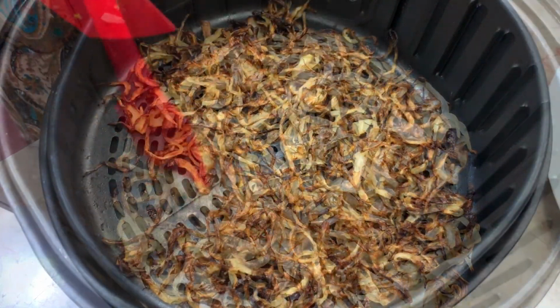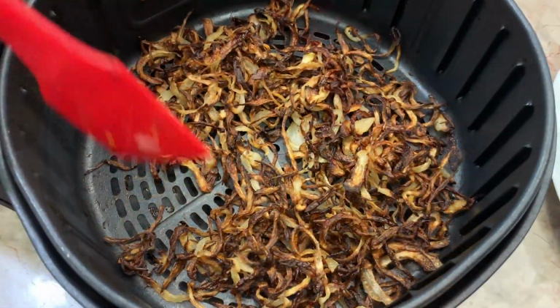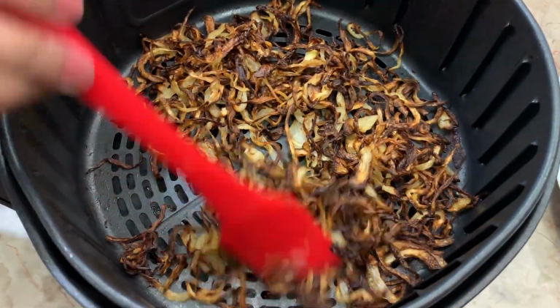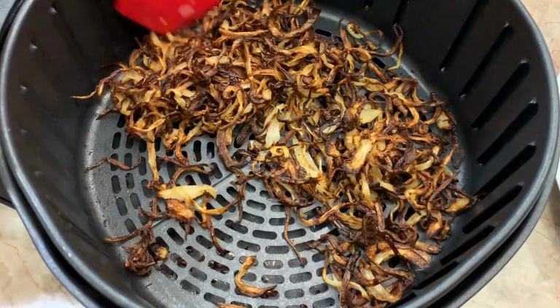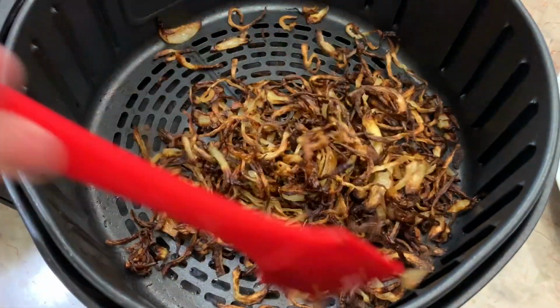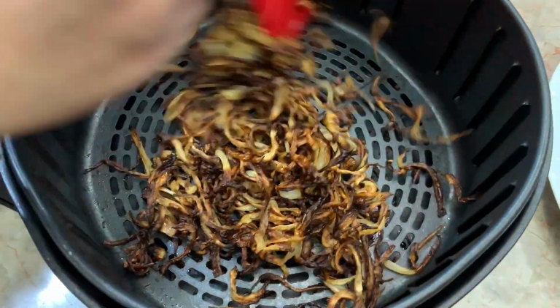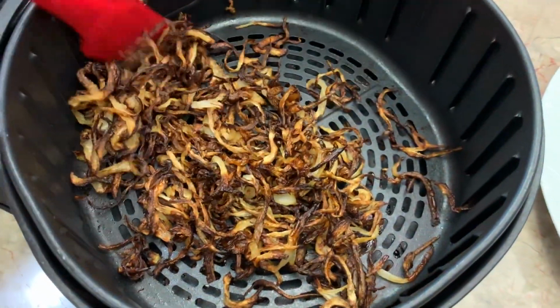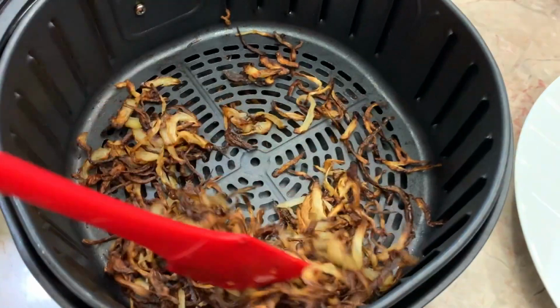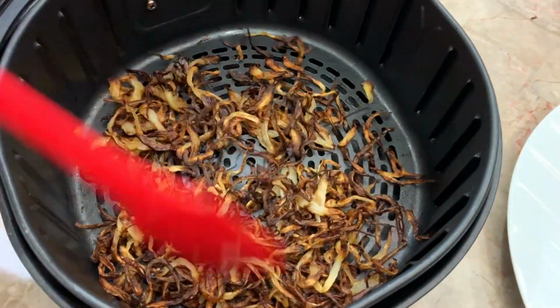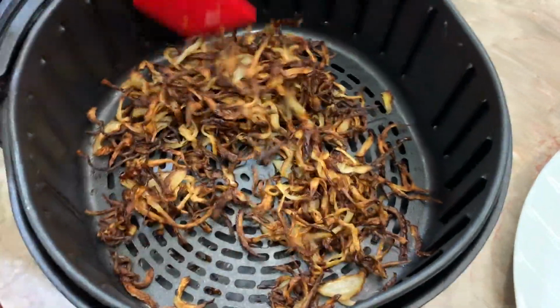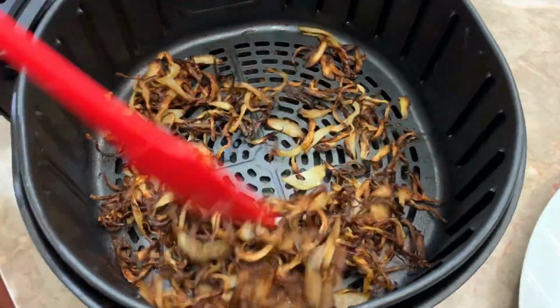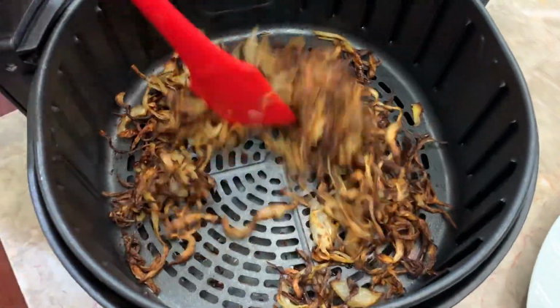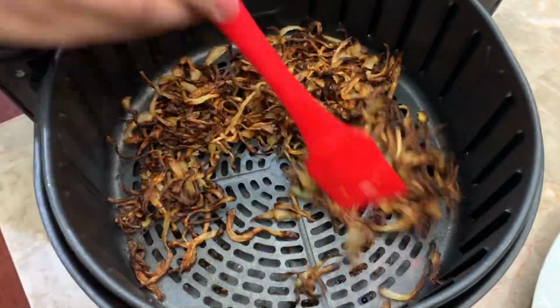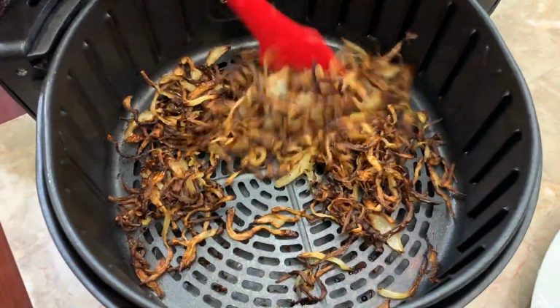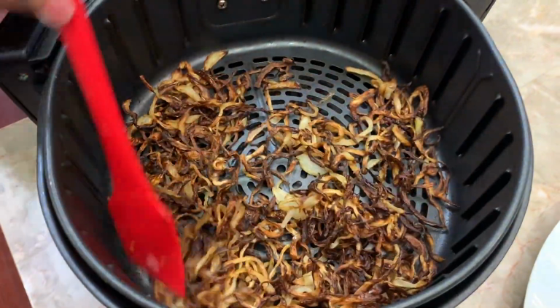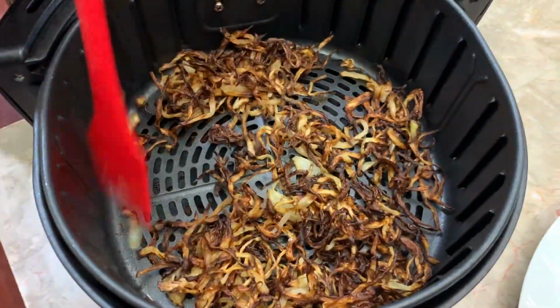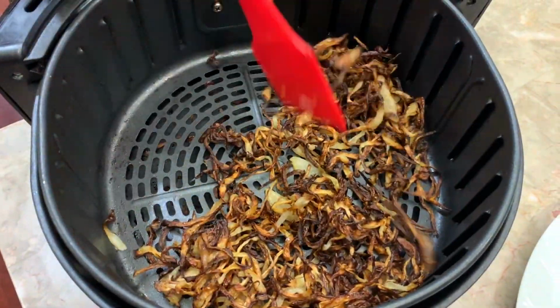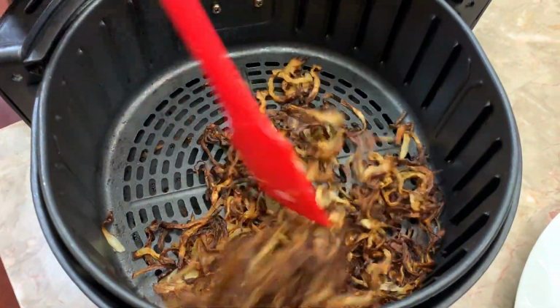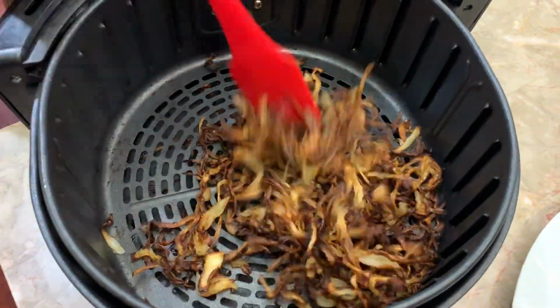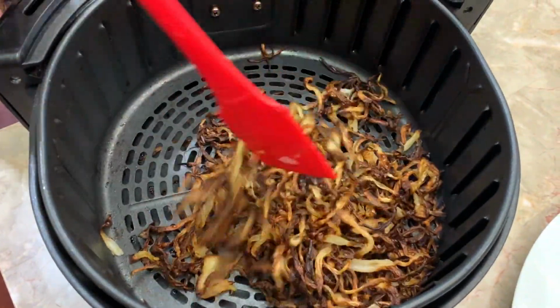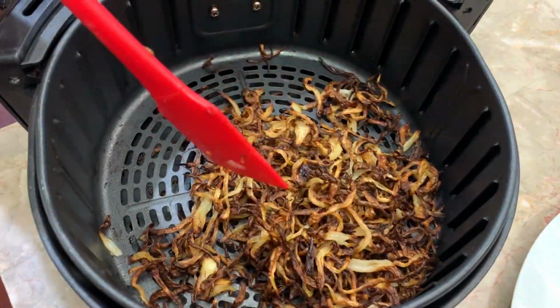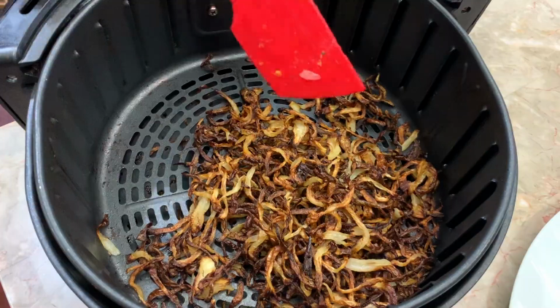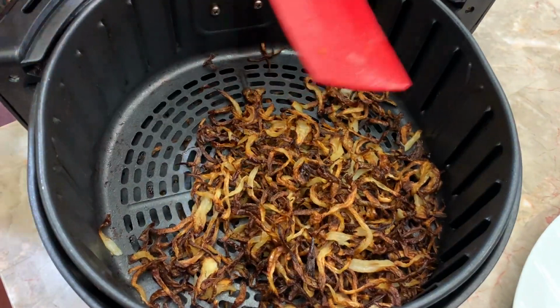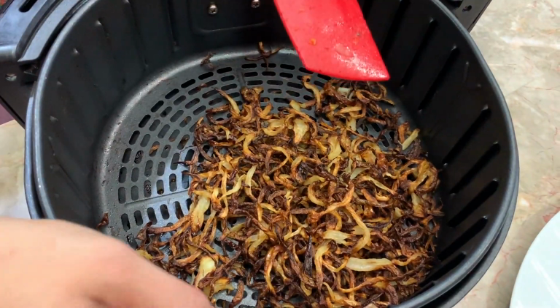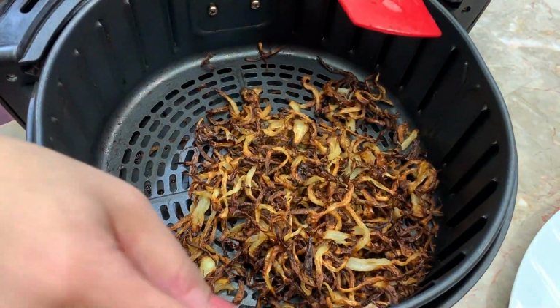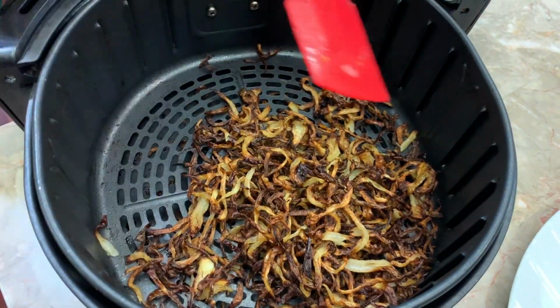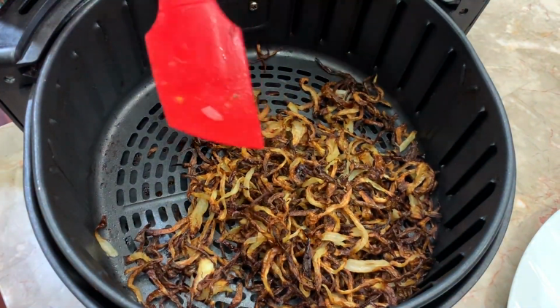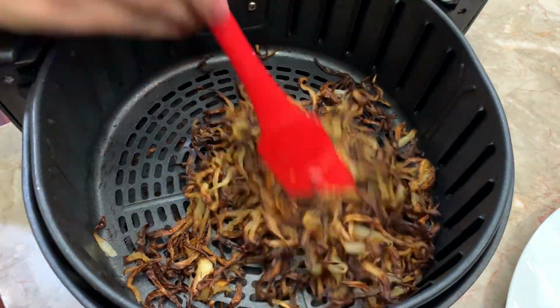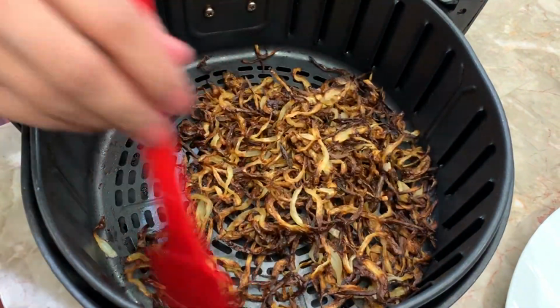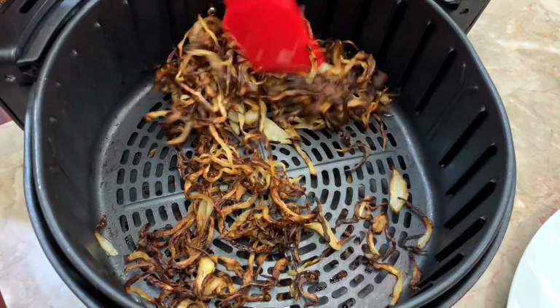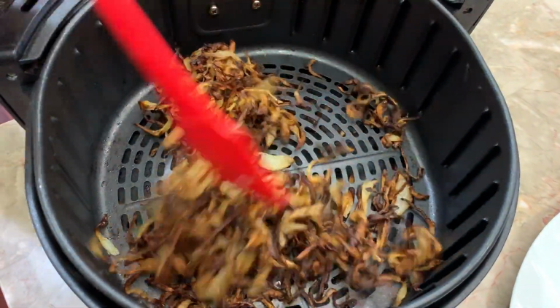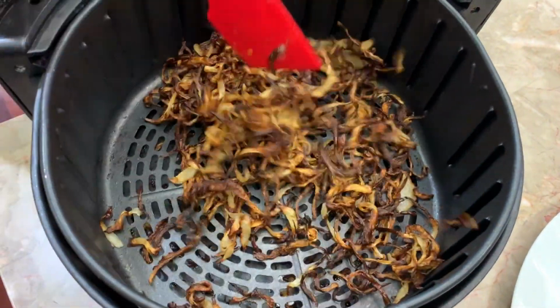Okay, so you can see here that our onions are done and they're crispy, and we only put in about a teaspoon of oil. So this is perfect.